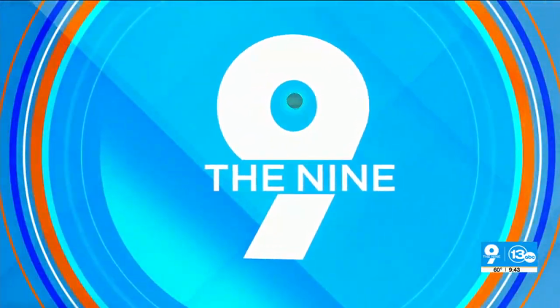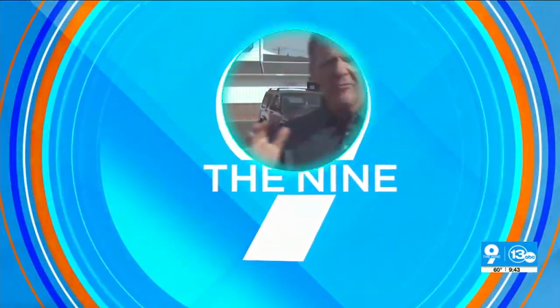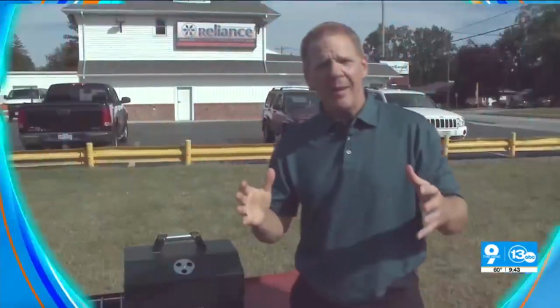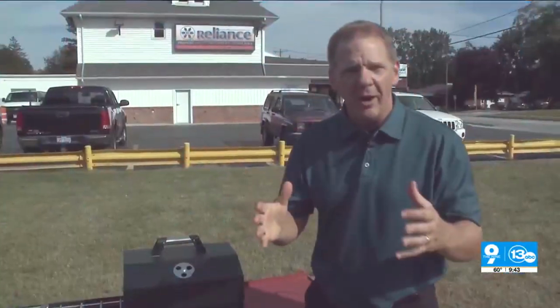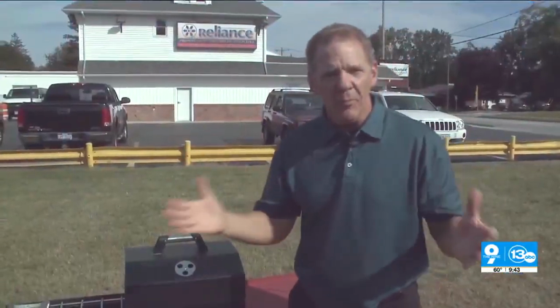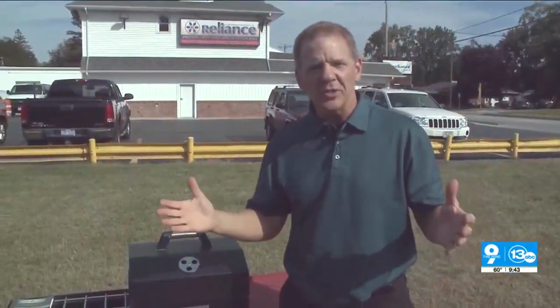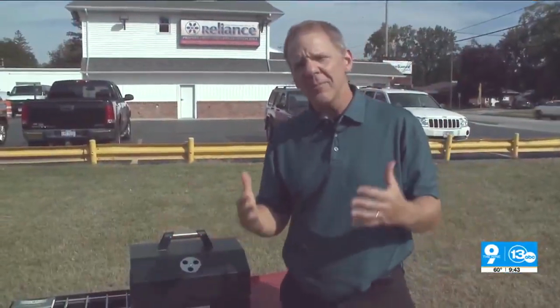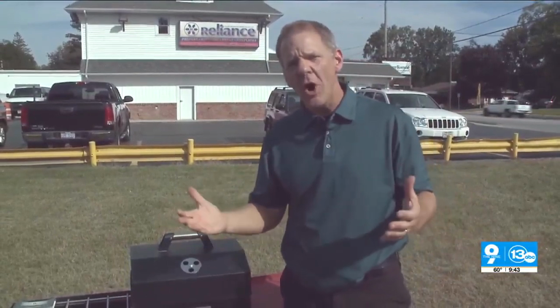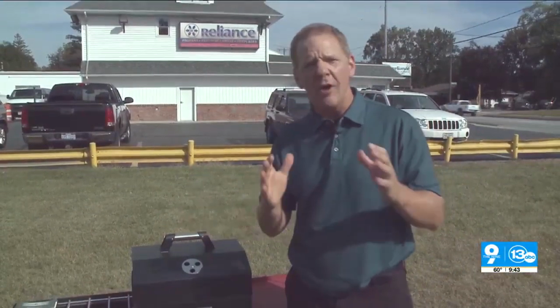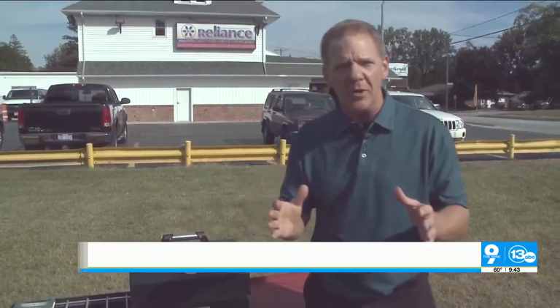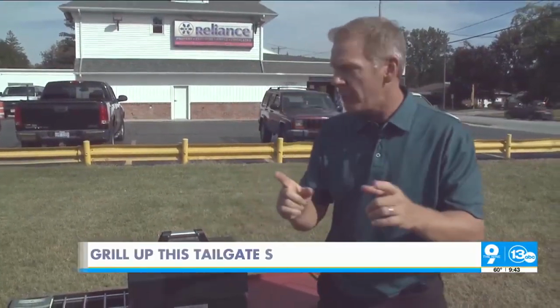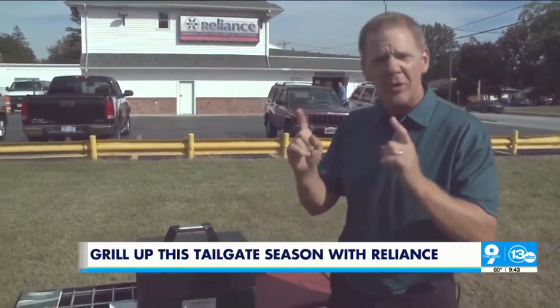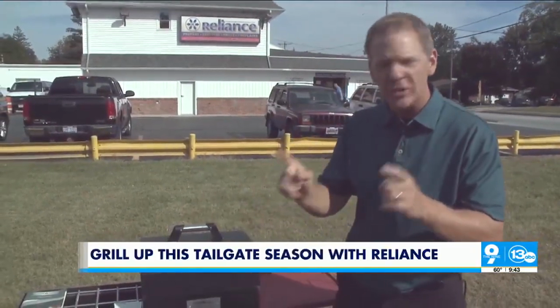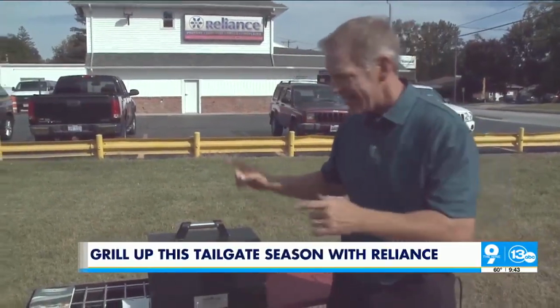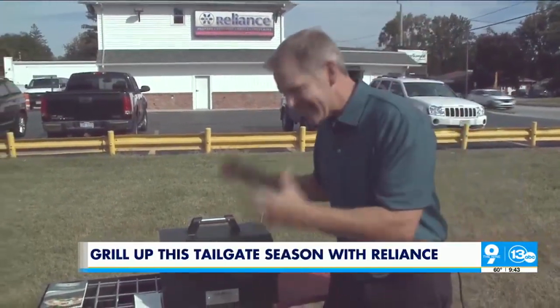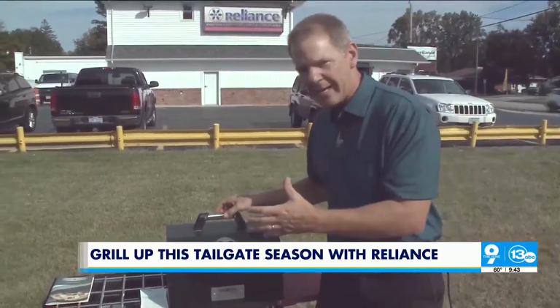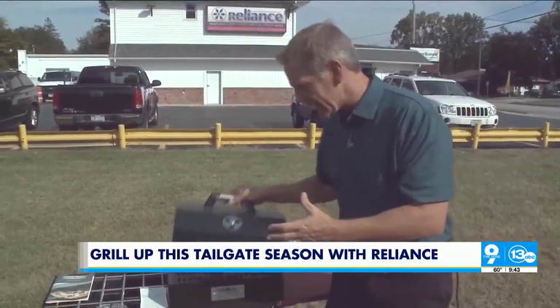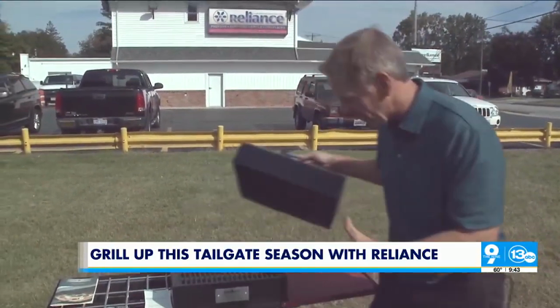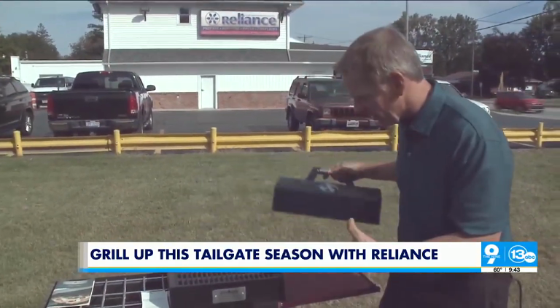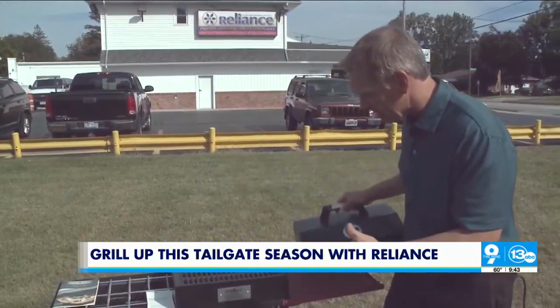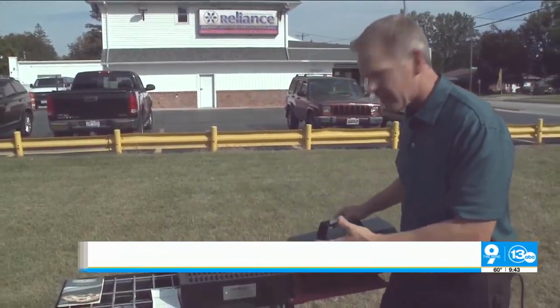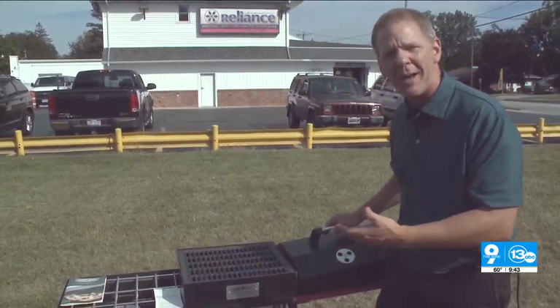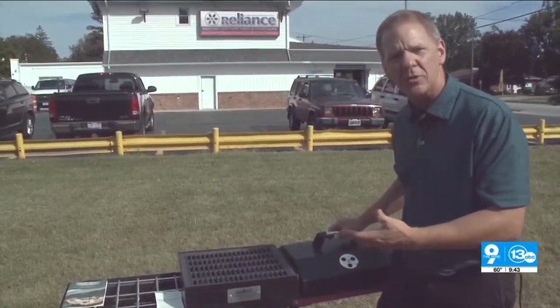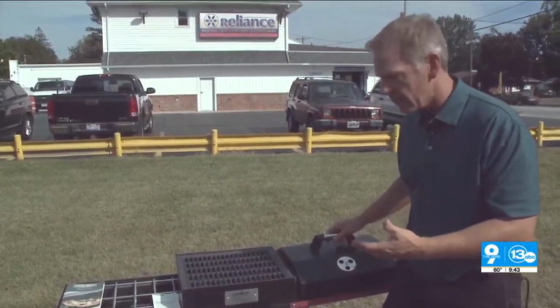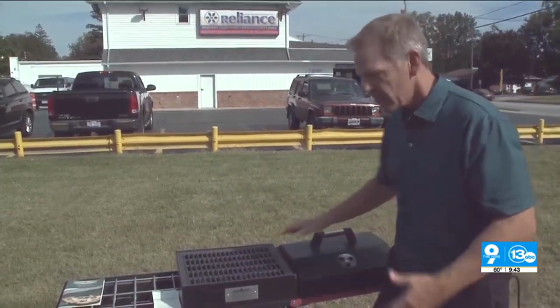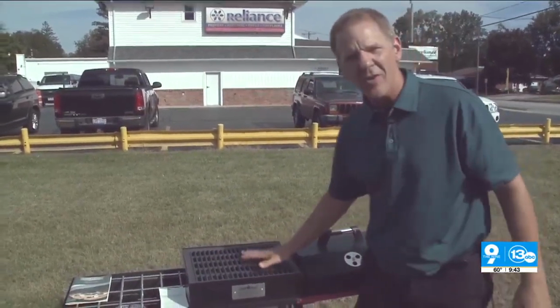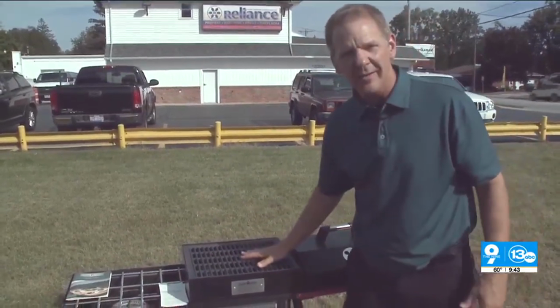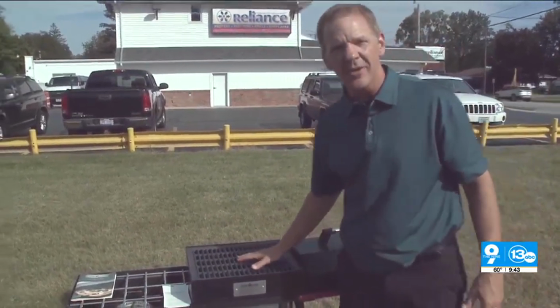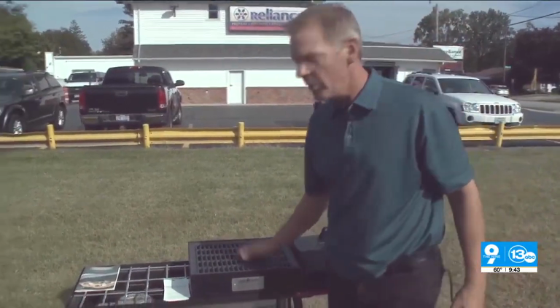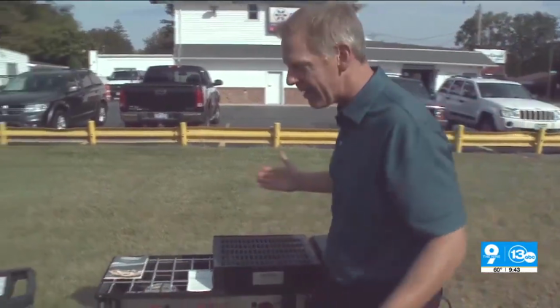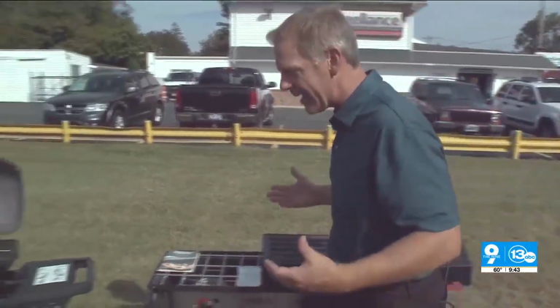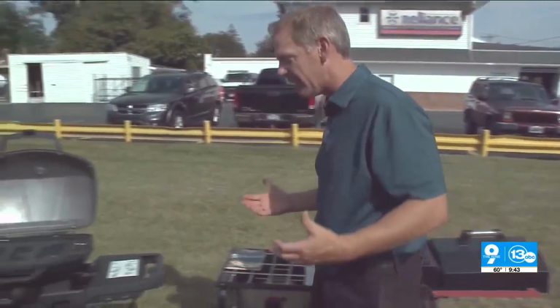My favorite time of year — football season. Some people call it autumn, I call it football season. Part of football season is tailgating, right? Like this grill here, although there's a problem with this grill: there's nothing on it. When you go to tailgate, you've got to have something.